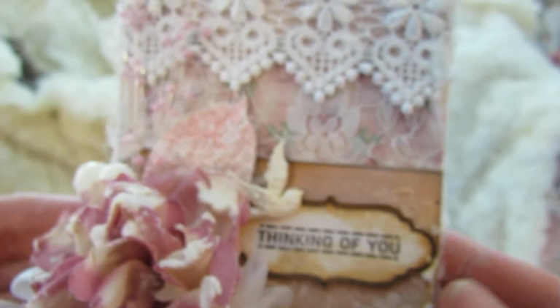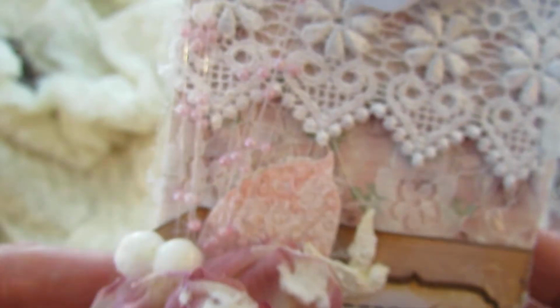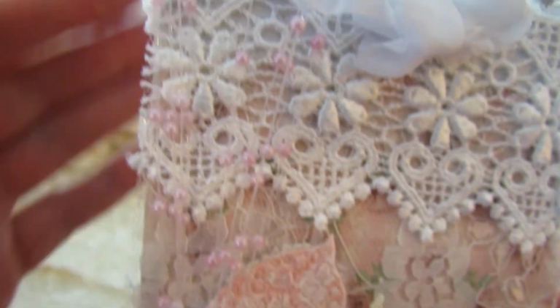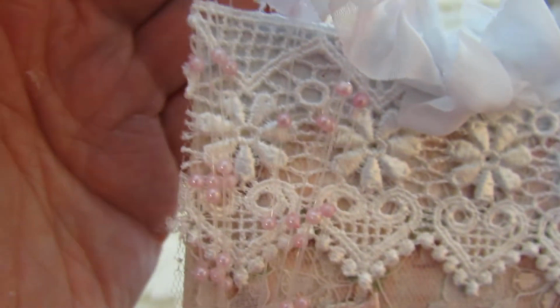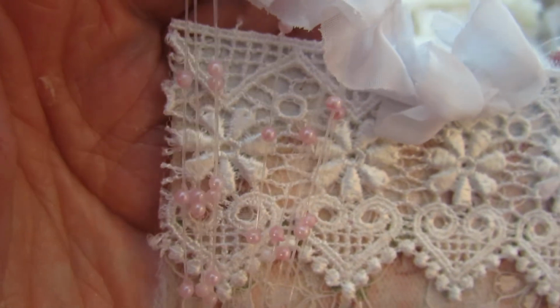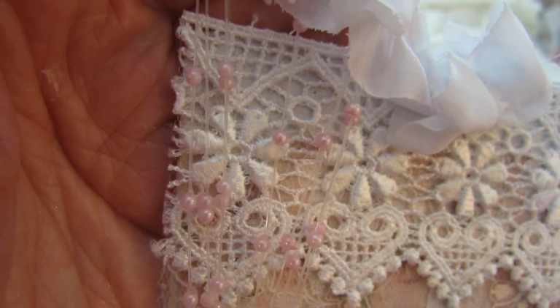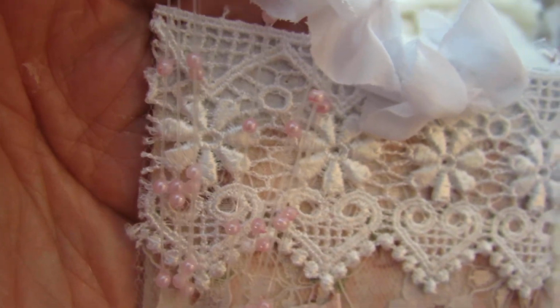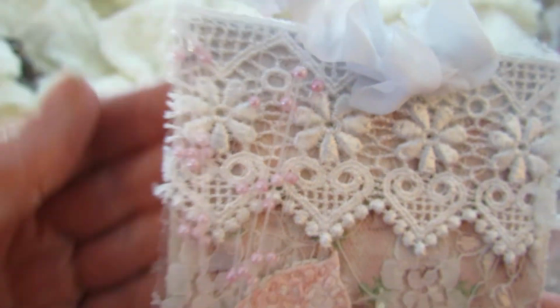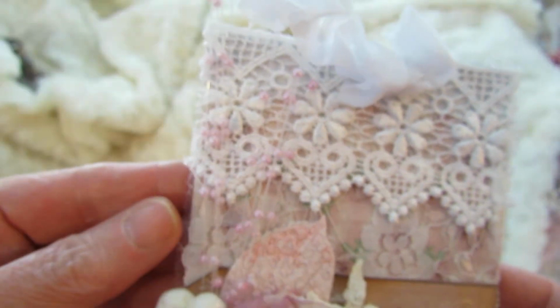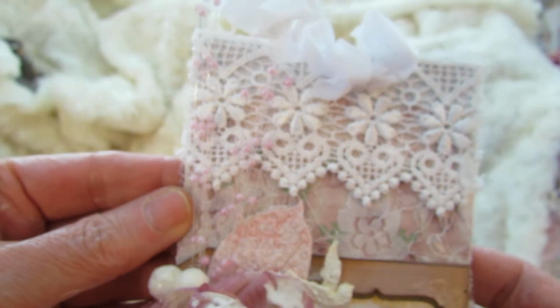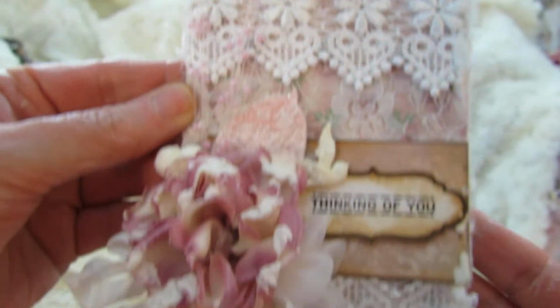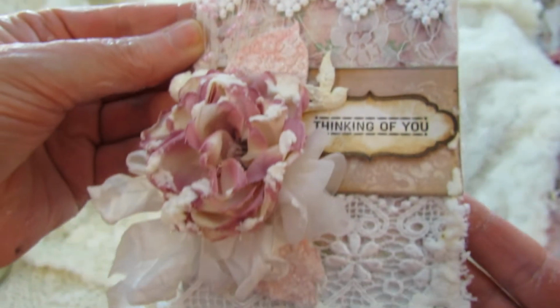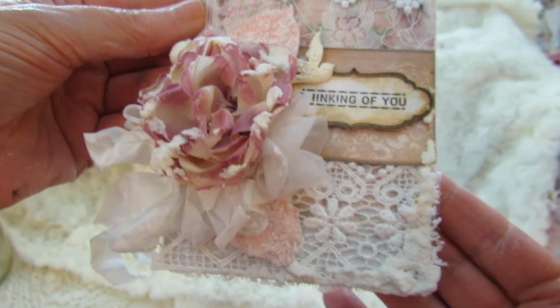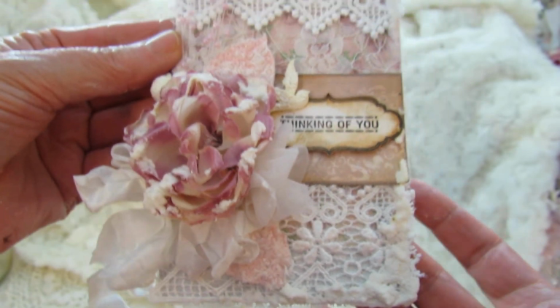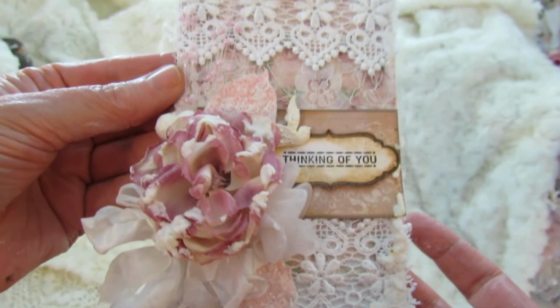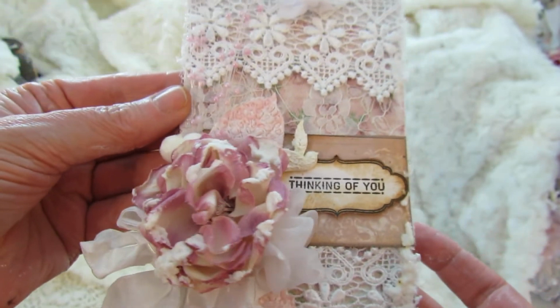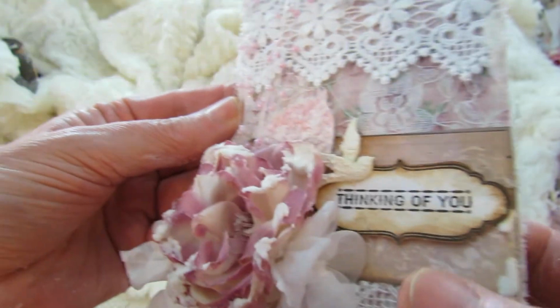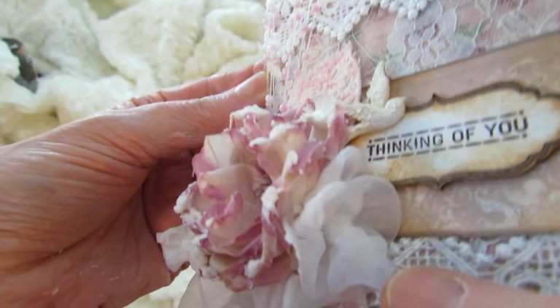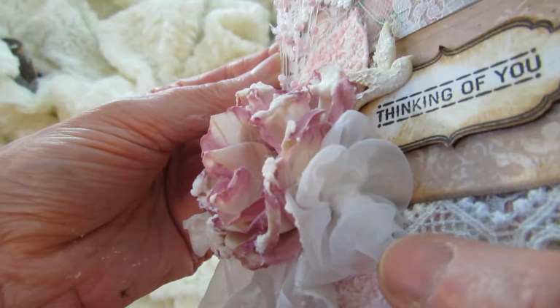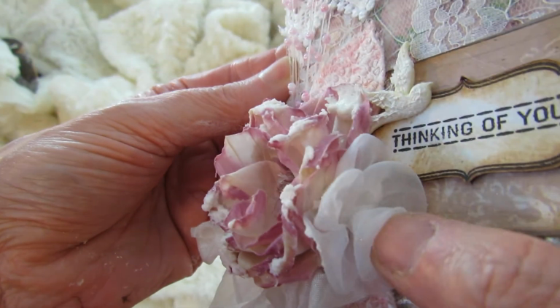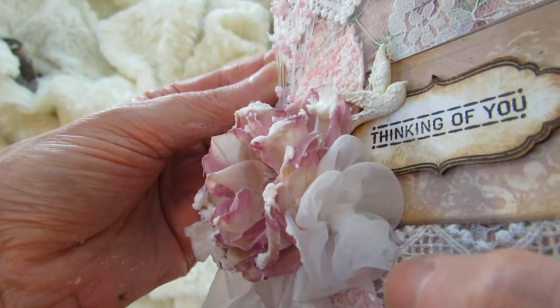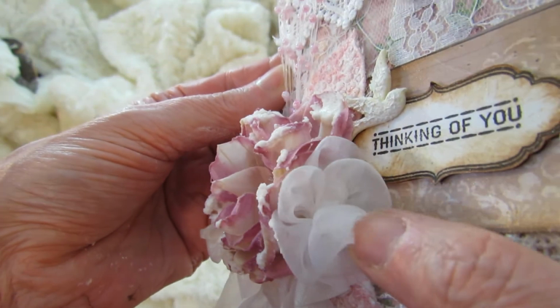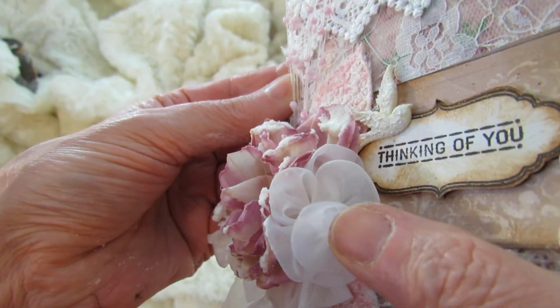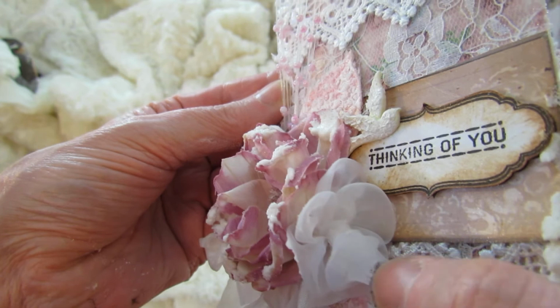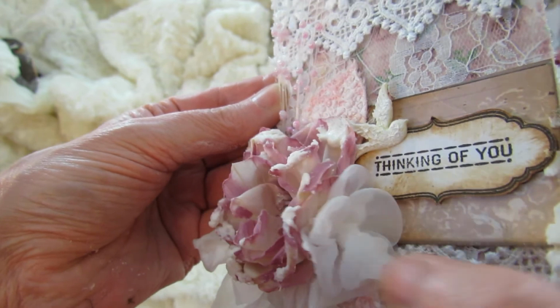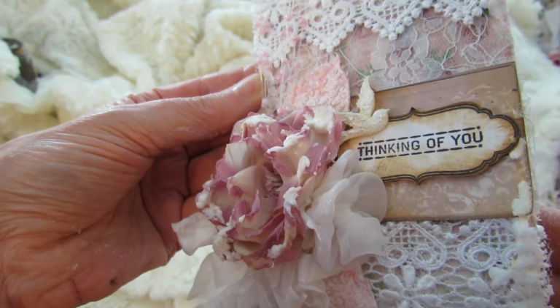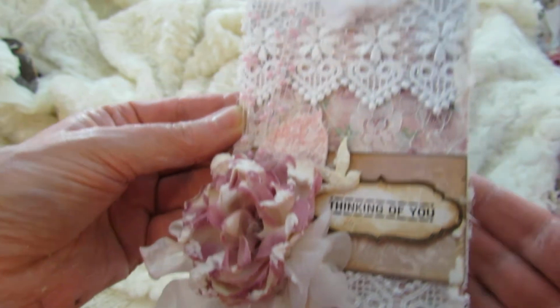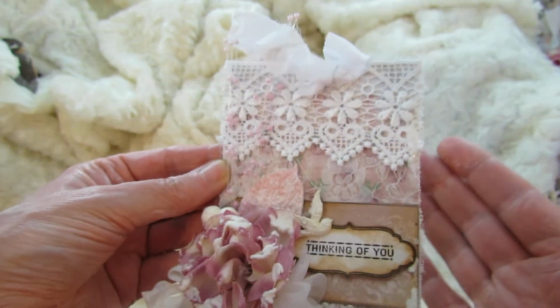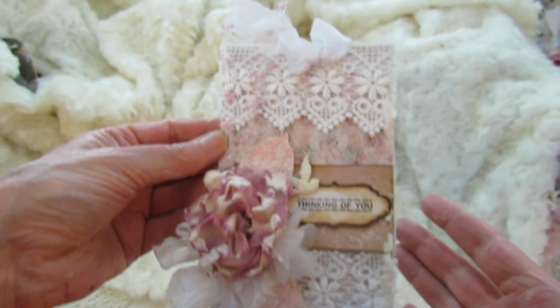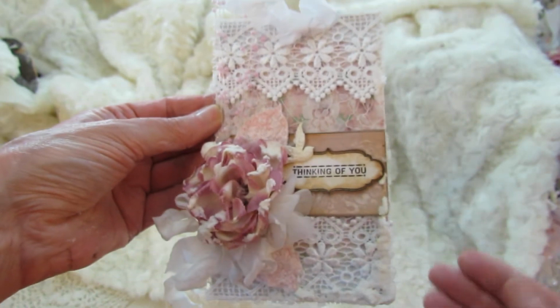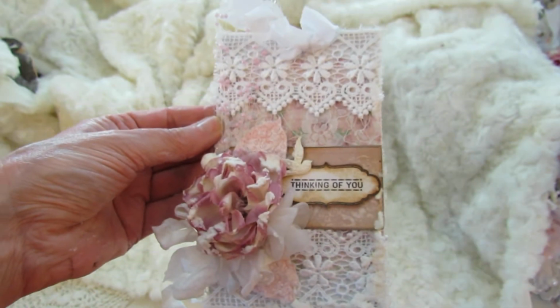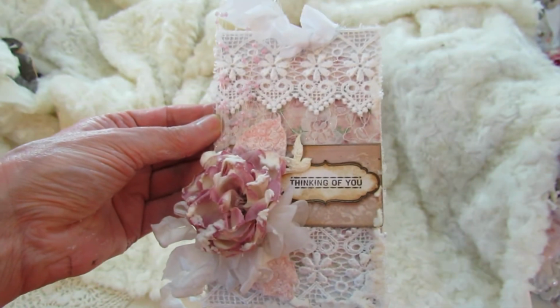And then this bird — I used the Prima tackle paste on that. So like I said, it's very simple. And then there's a spray right here, just to put in the gift bag. And a wedding flower from Hobby Lobby here.